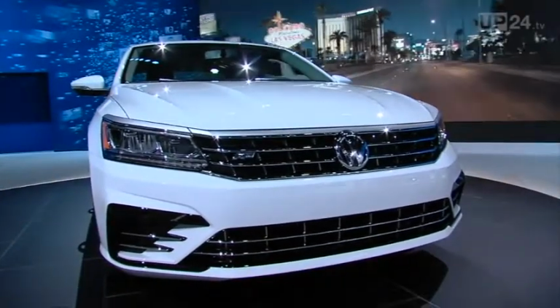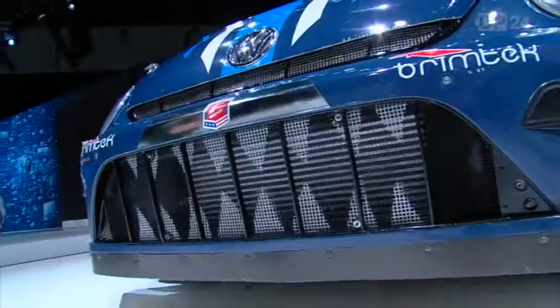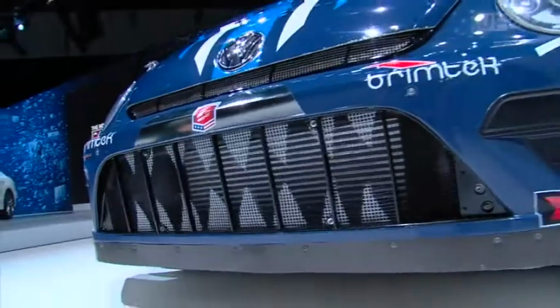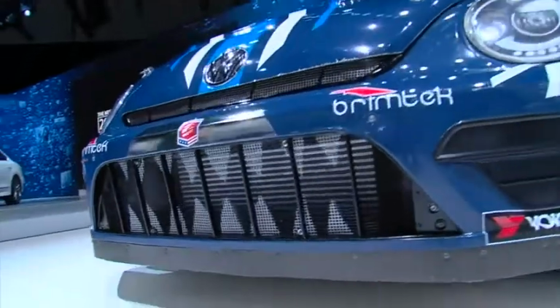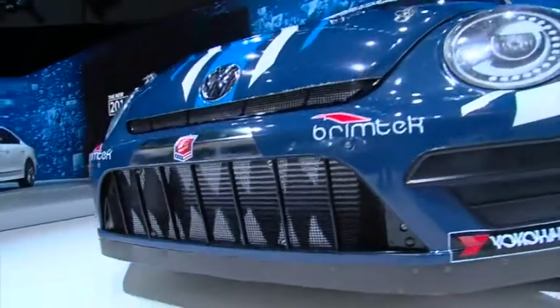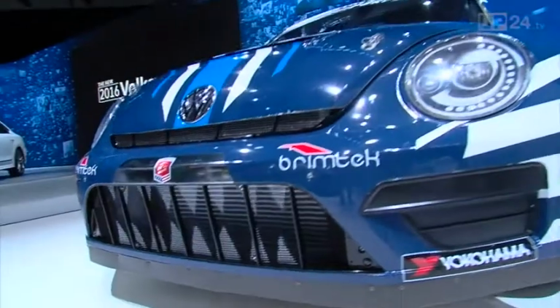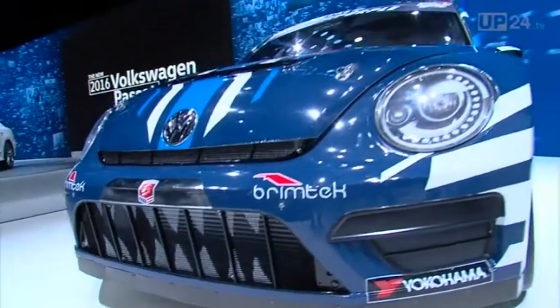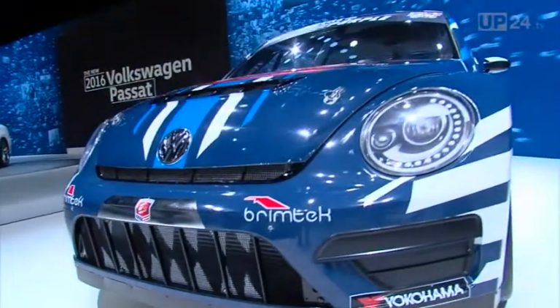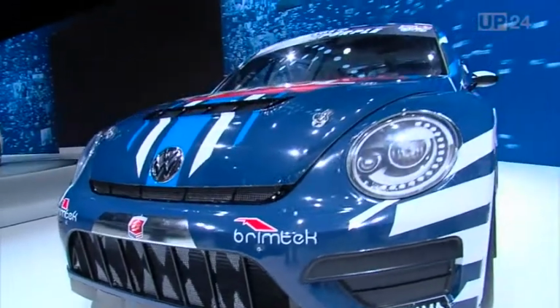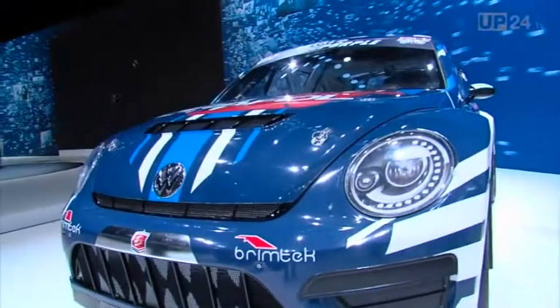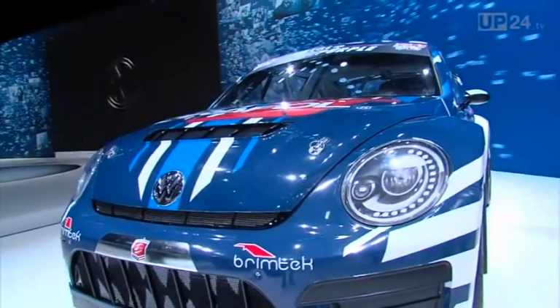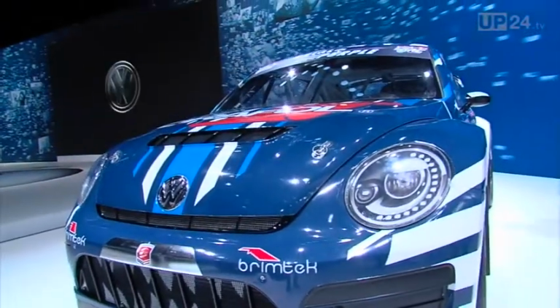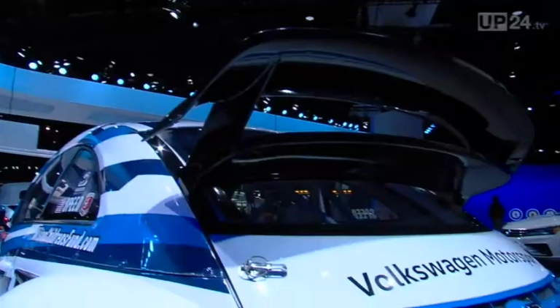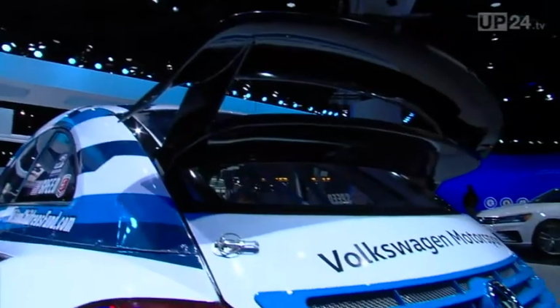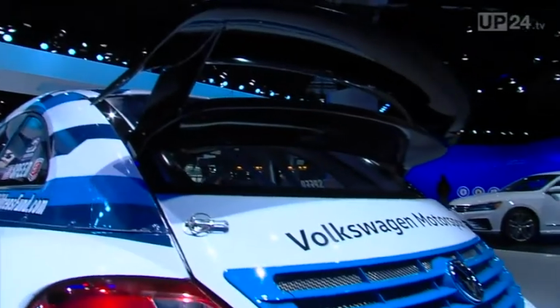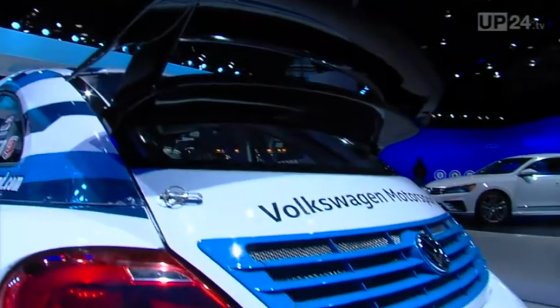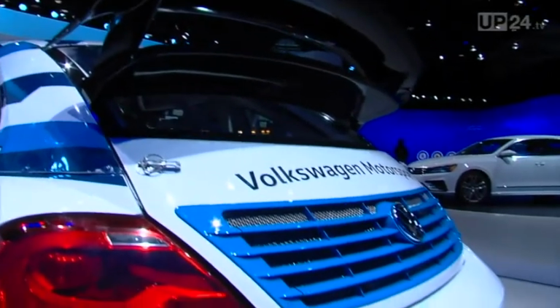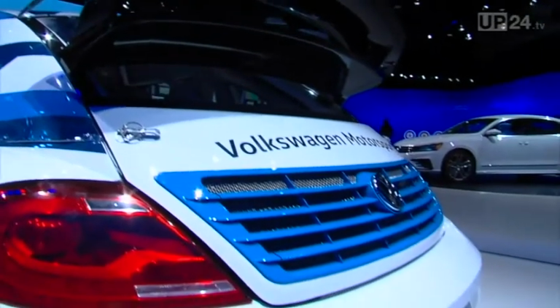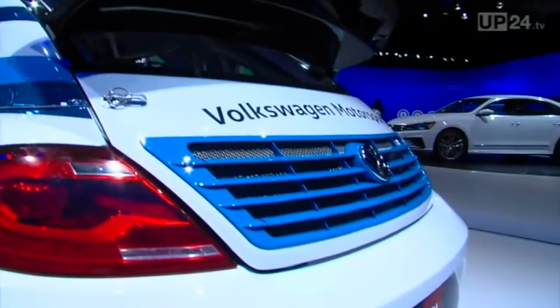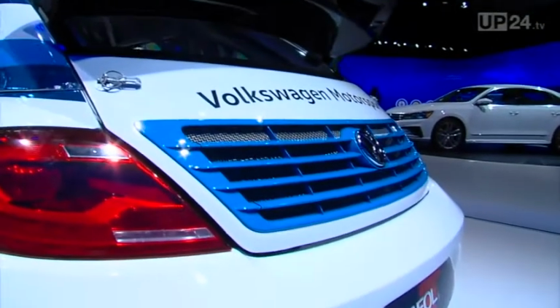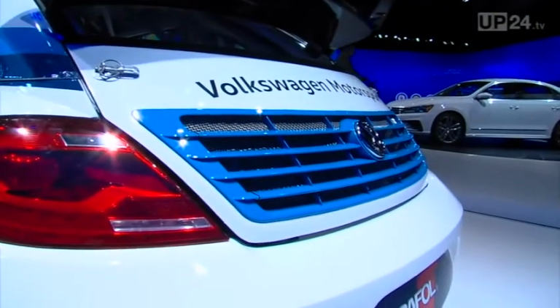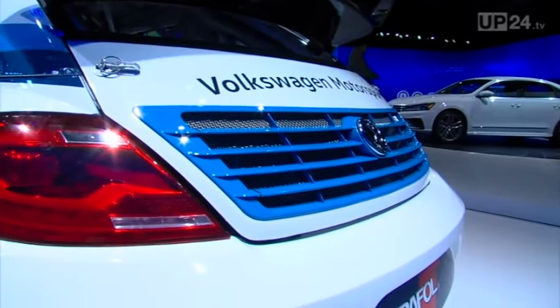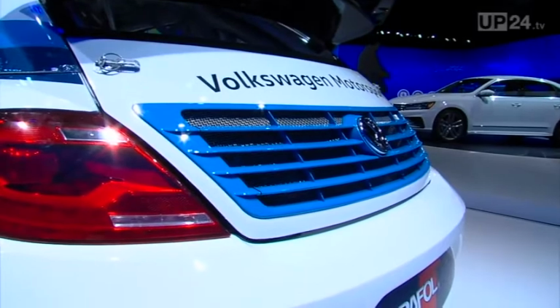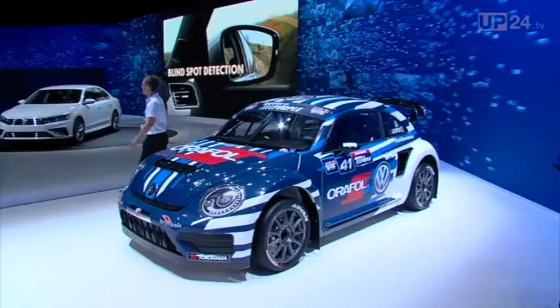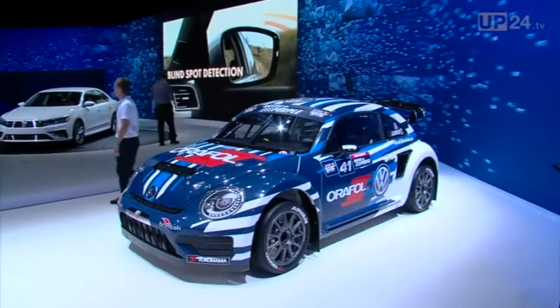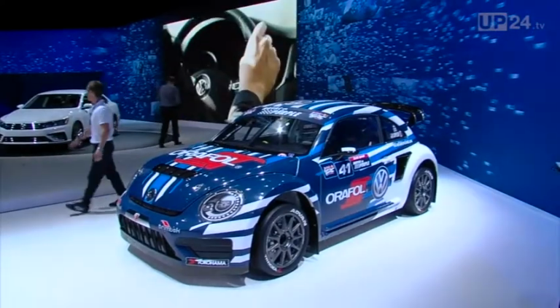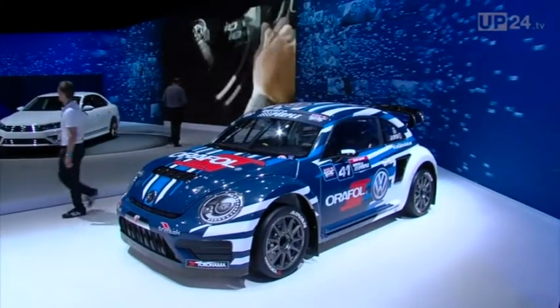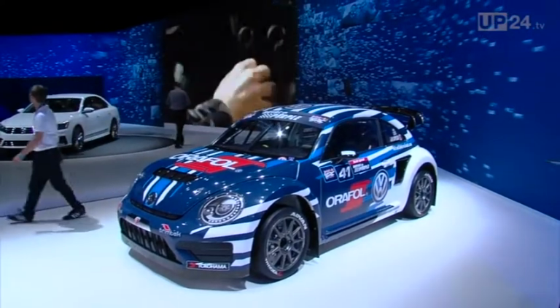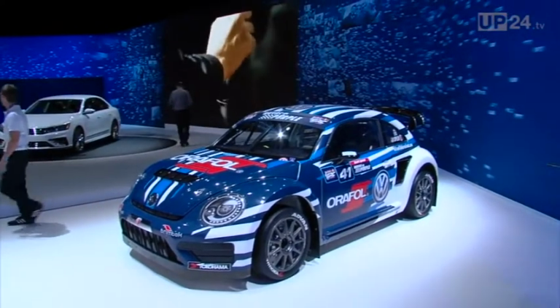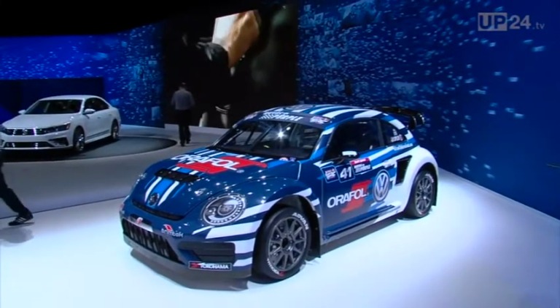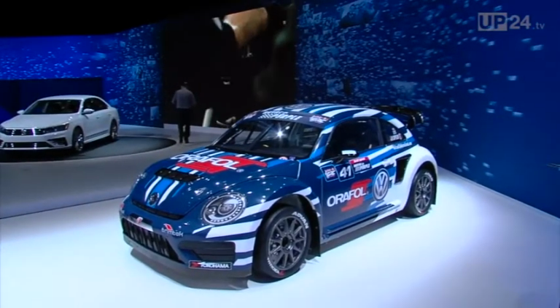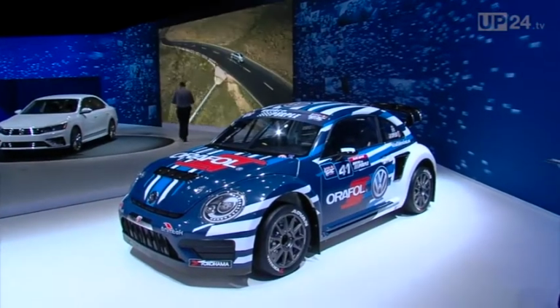This is what it looks like — the winner of the Global Rallycross Championship. In this Beetle GRC, the former Formula One driver Scott Speed won the championship title.